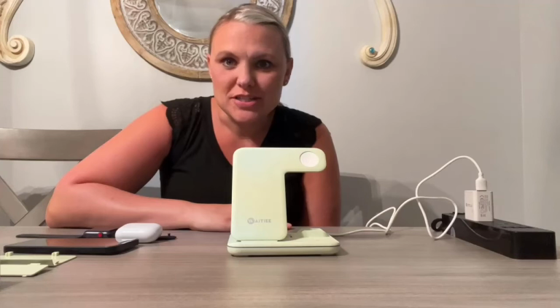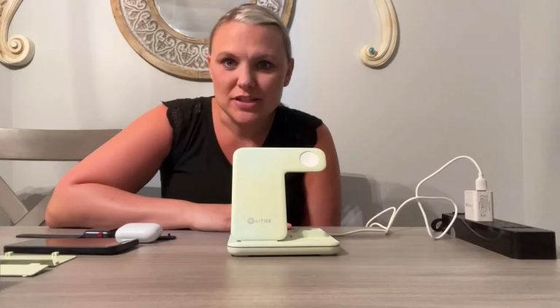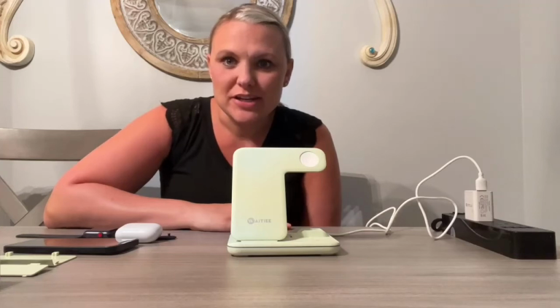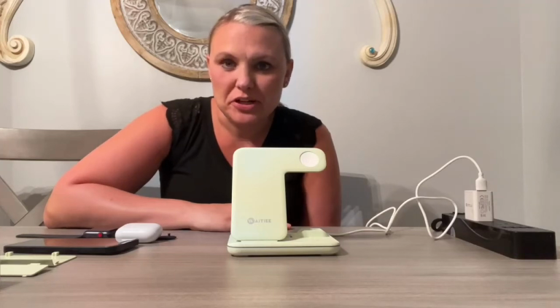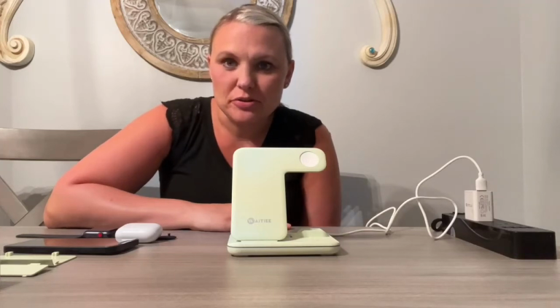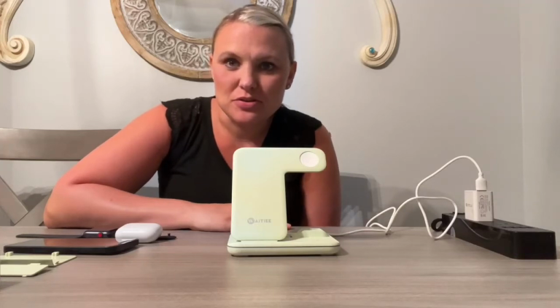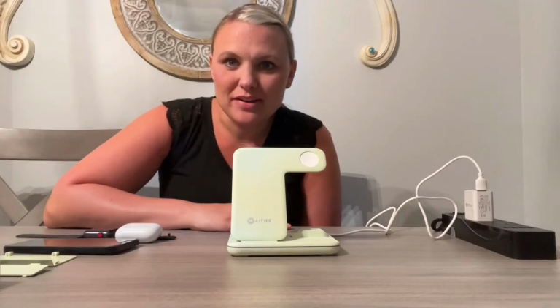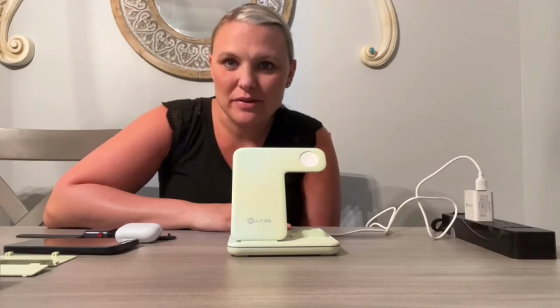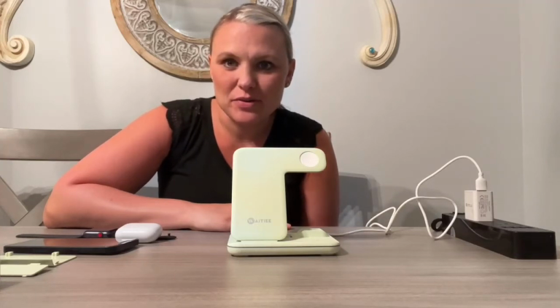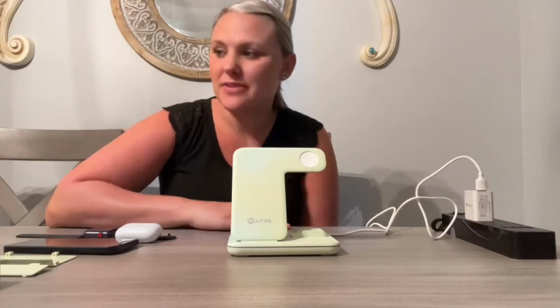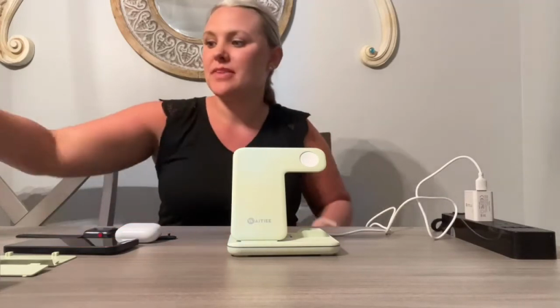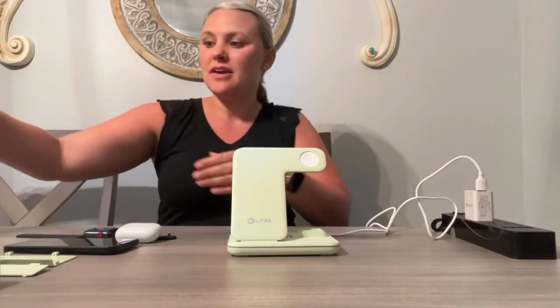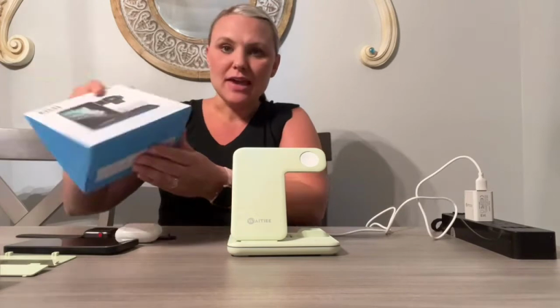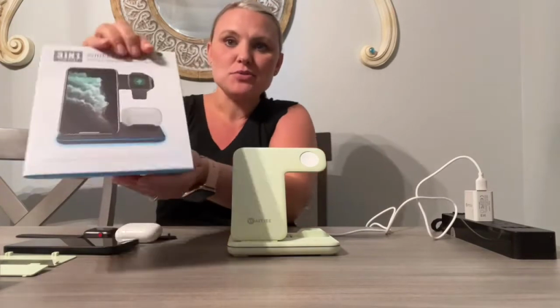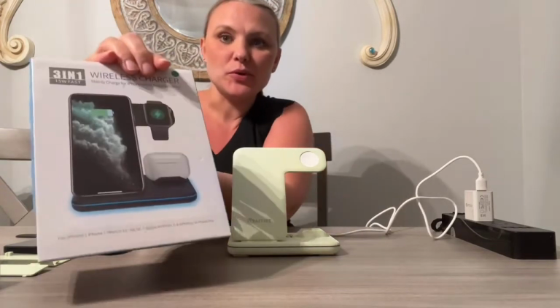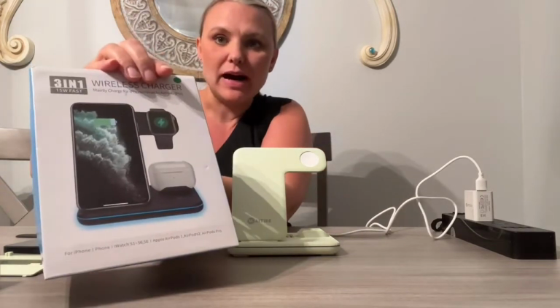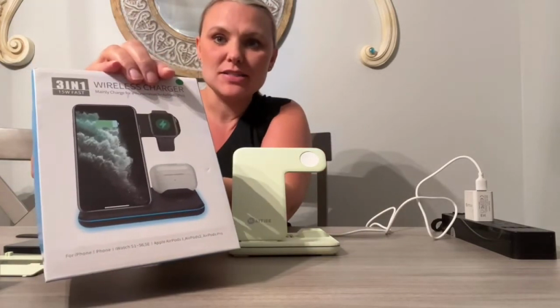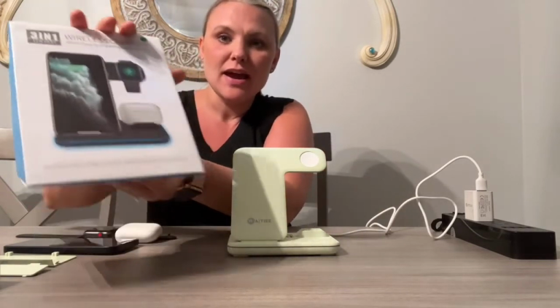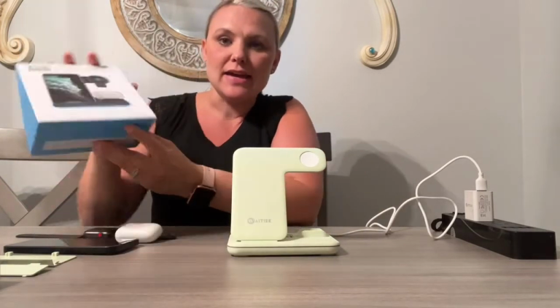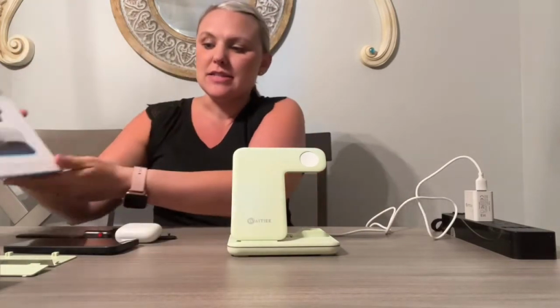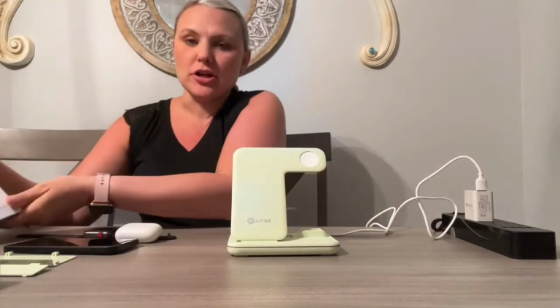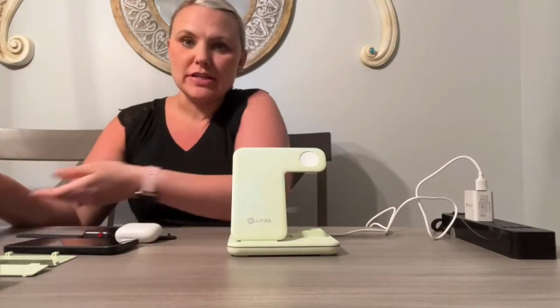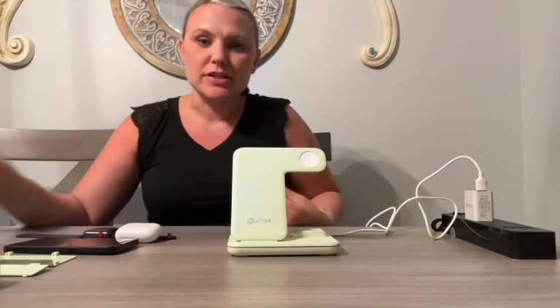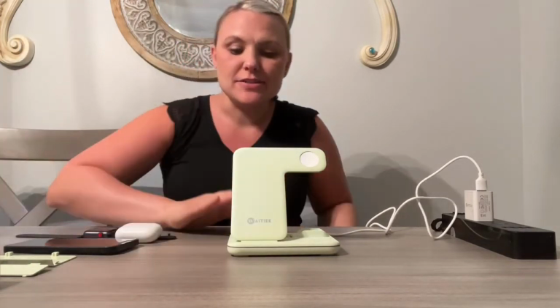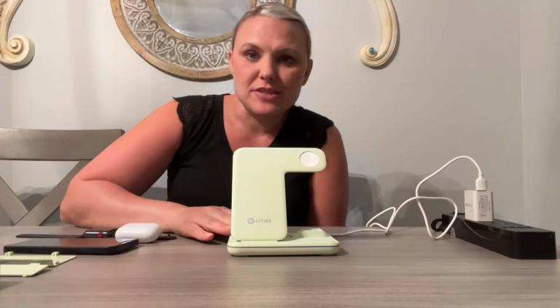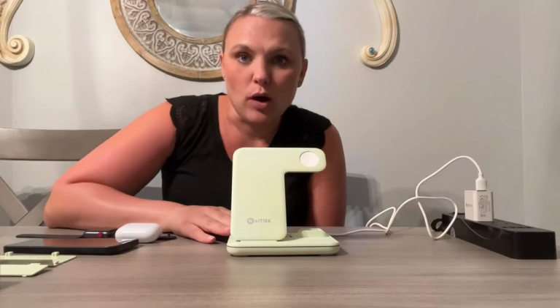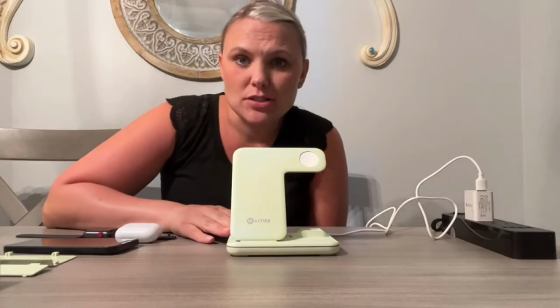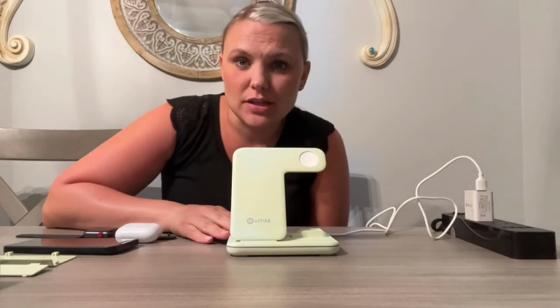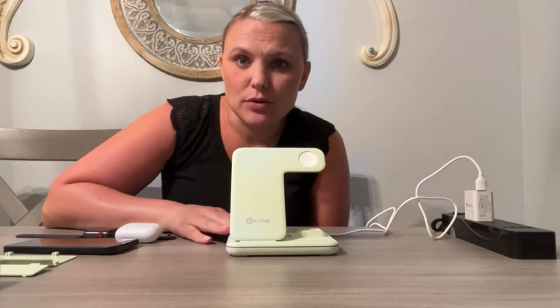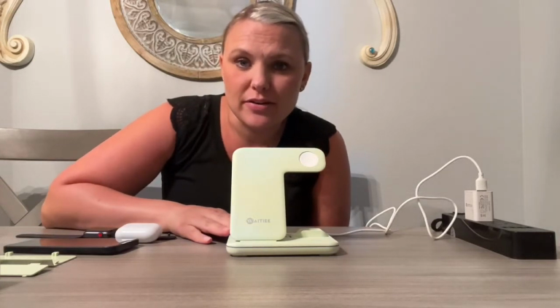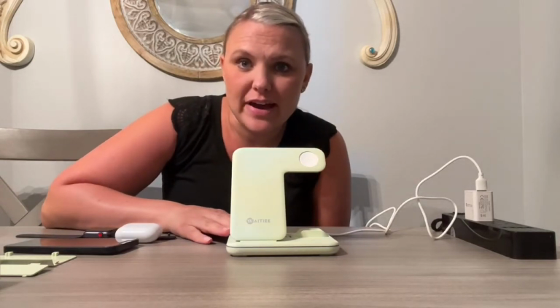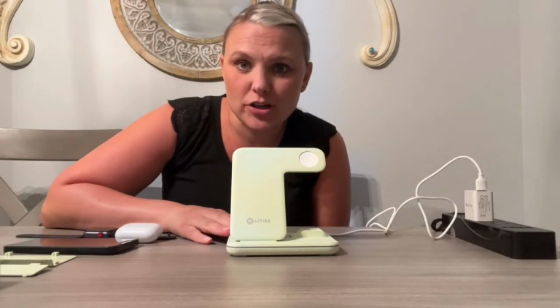I just wanted to show this charging station to you and give you my review on it. It came in this really cool box and this charging station is 15 watts, so it's going to give you a very fast charge.